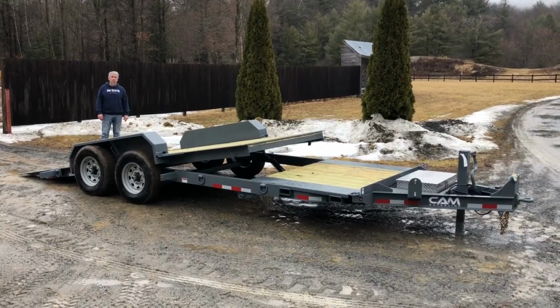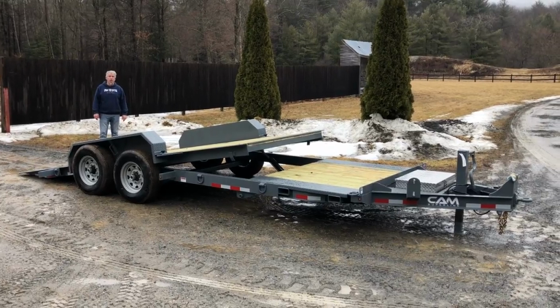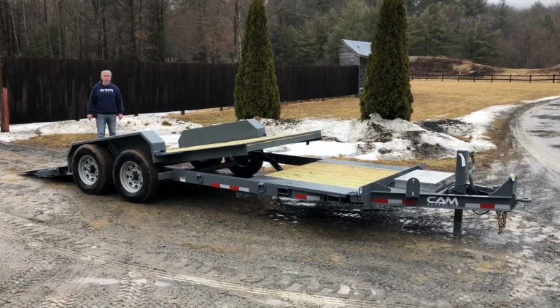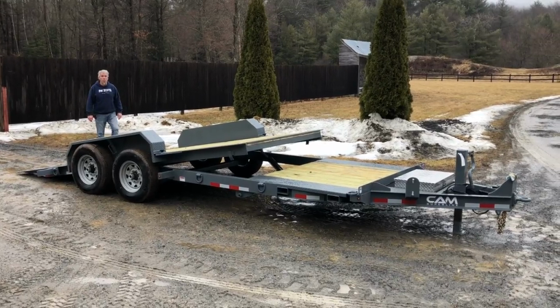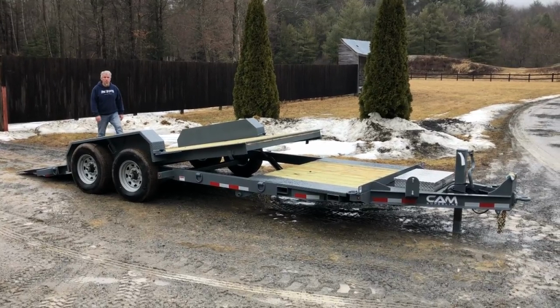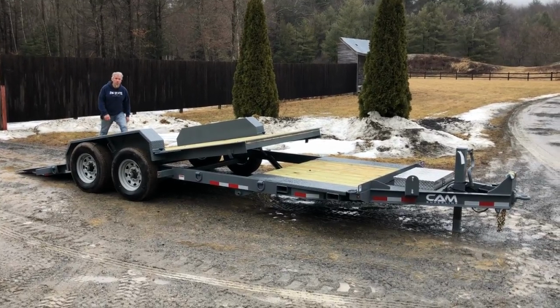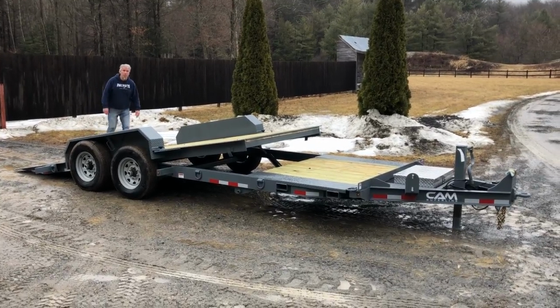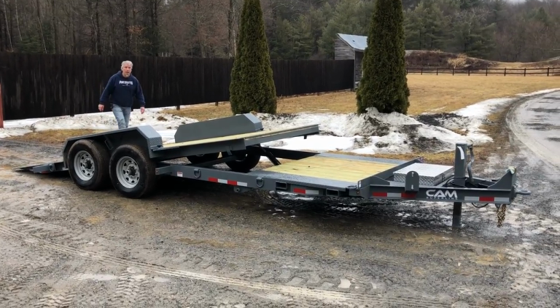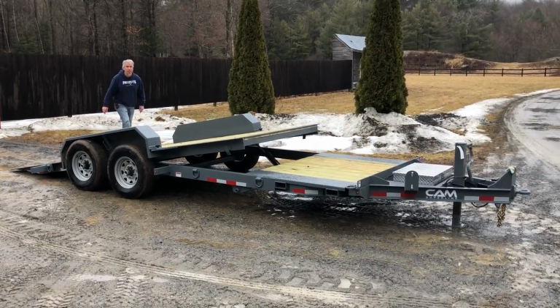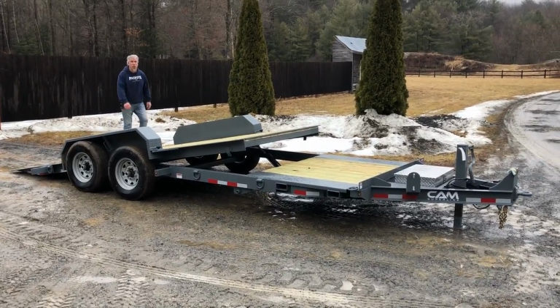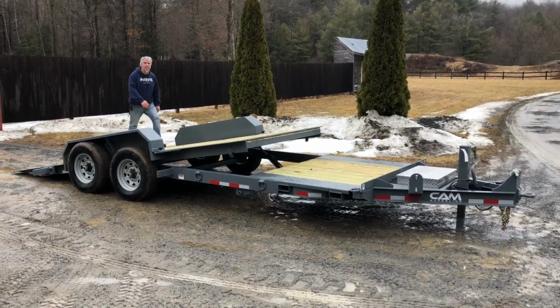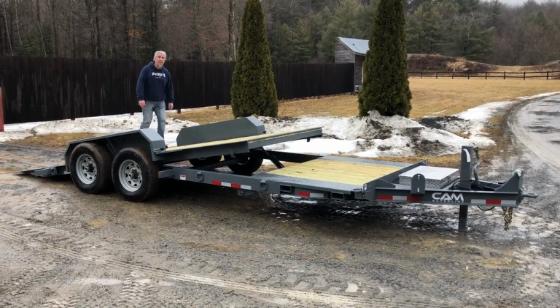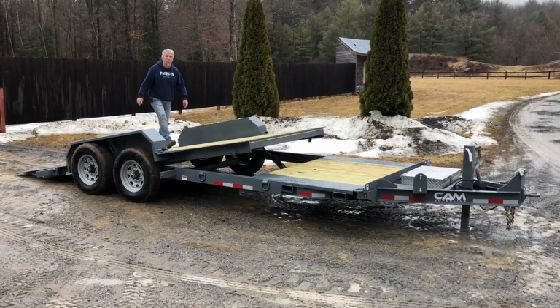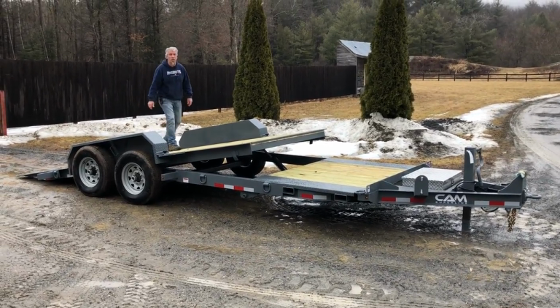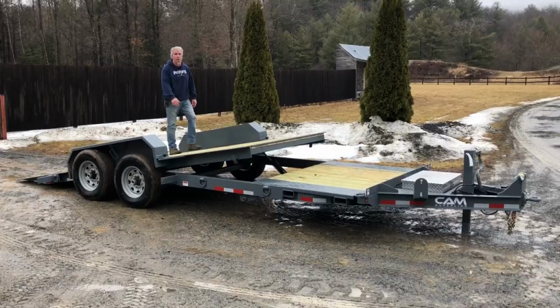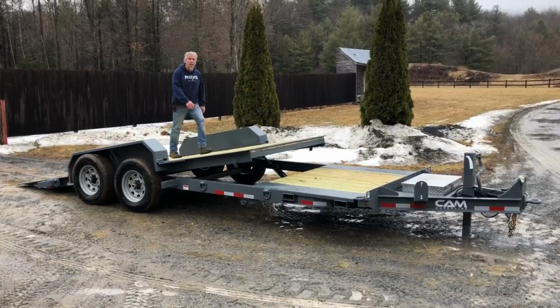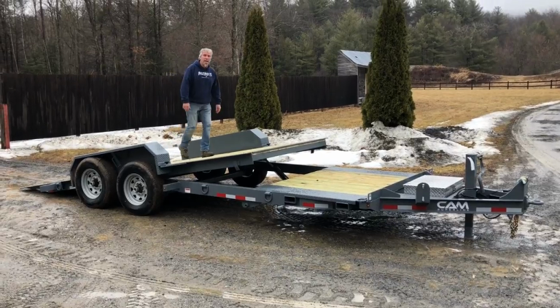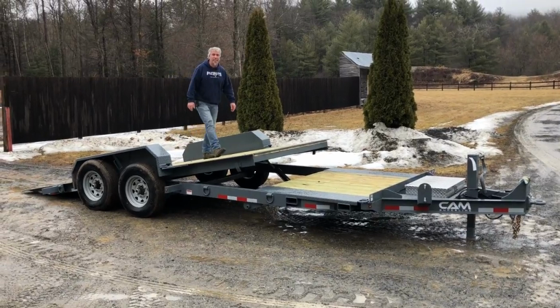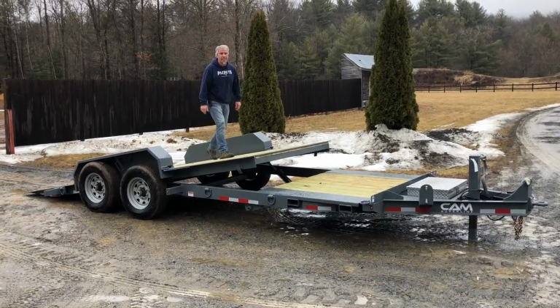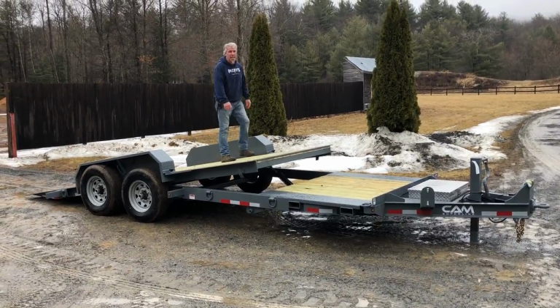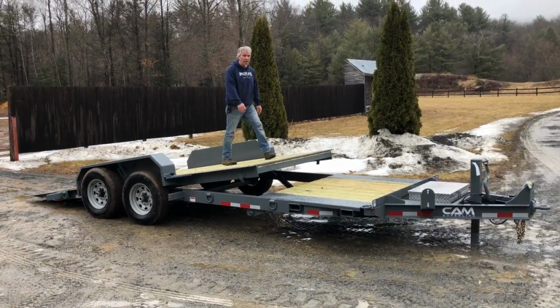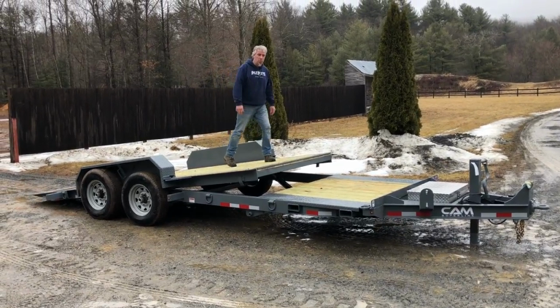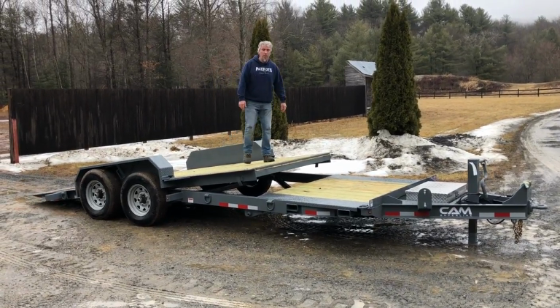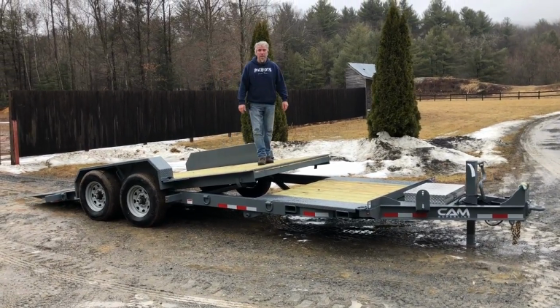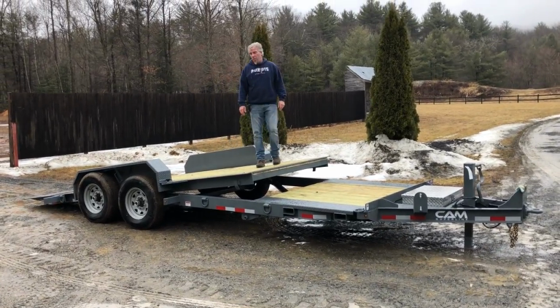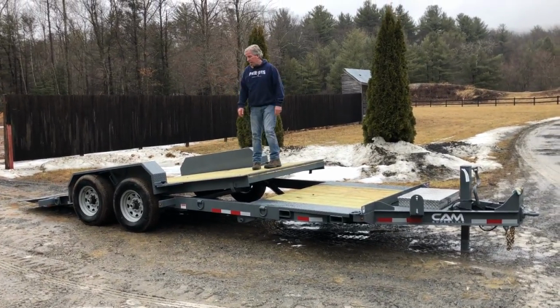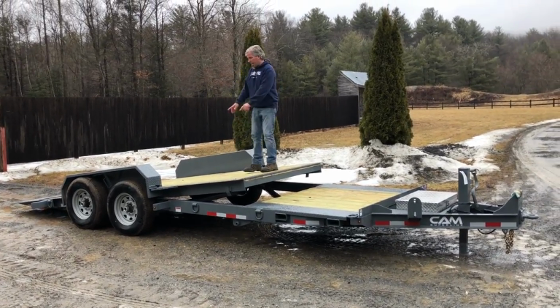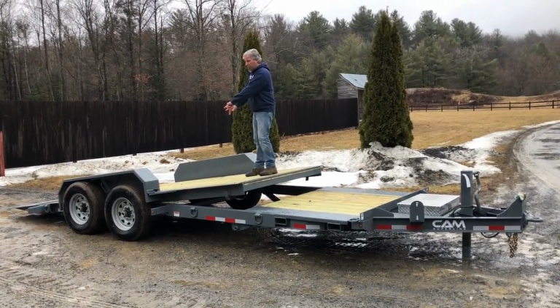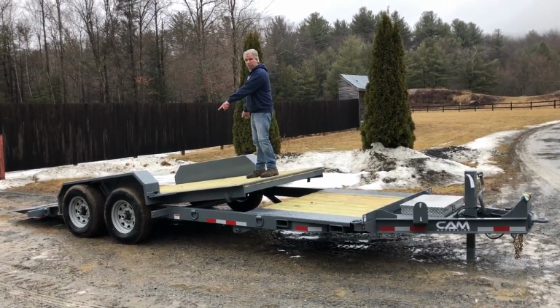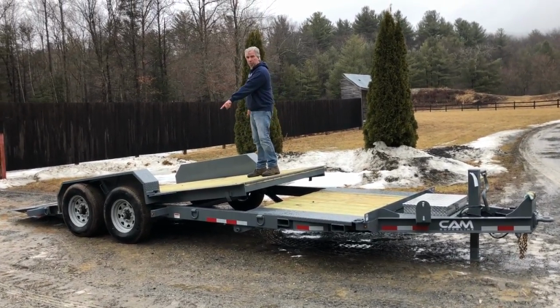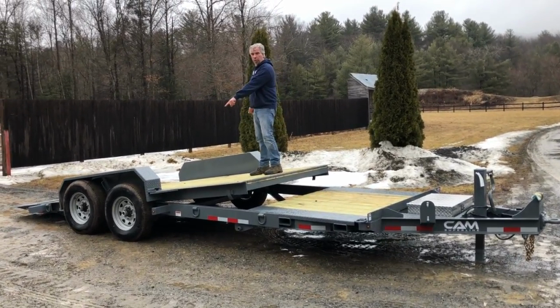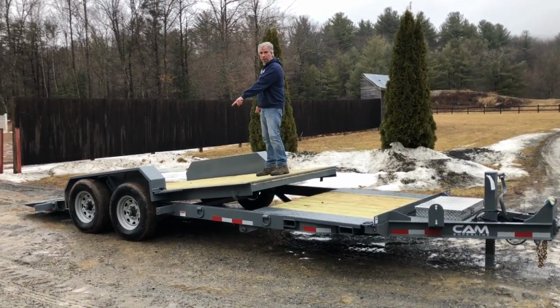Hi, I'm Ed from Orchard Hill Farm Equipment. I'd like to show you the 7CAM21STTXW trailer, which has 83 inches between the wheels.